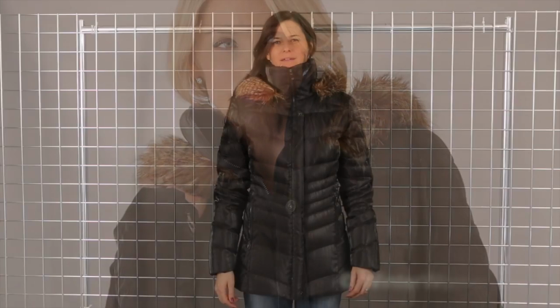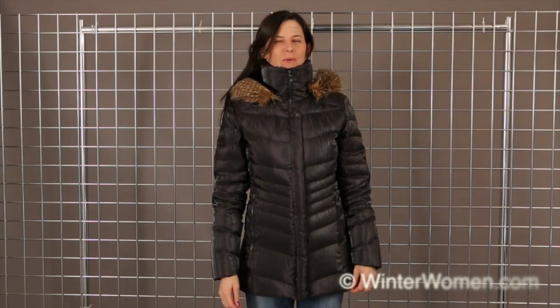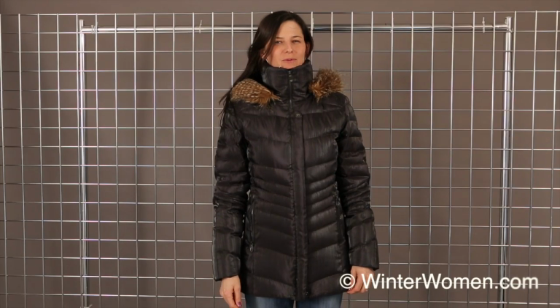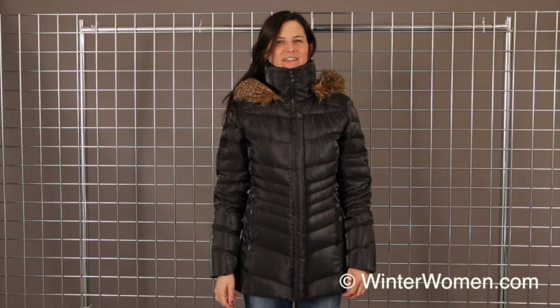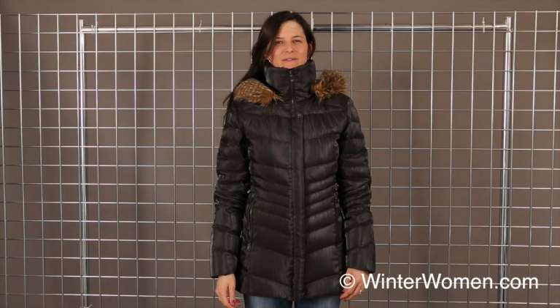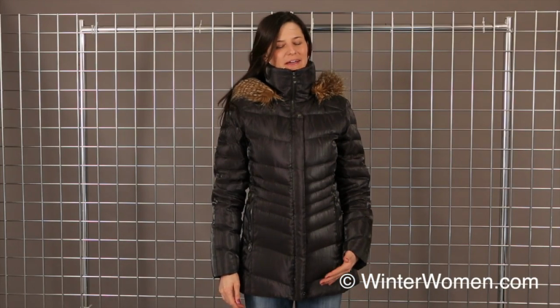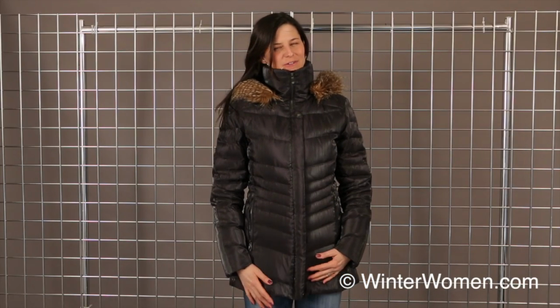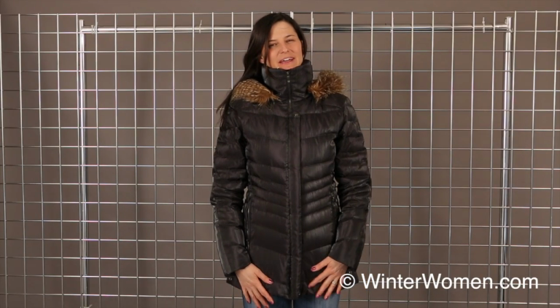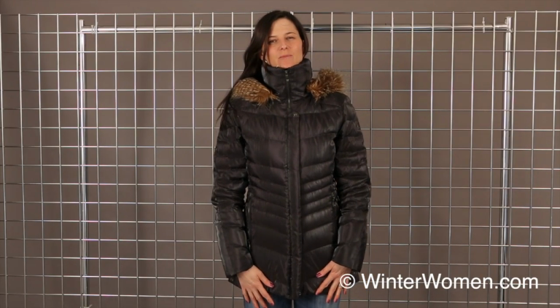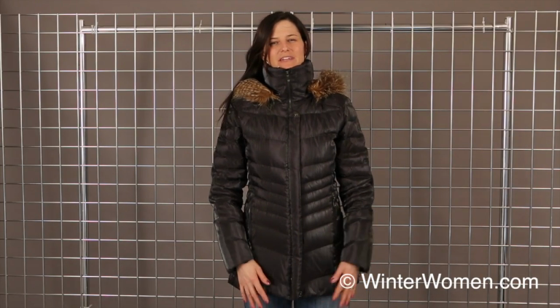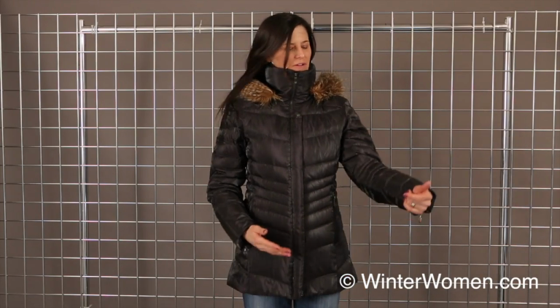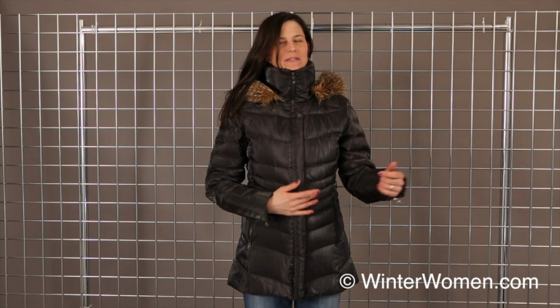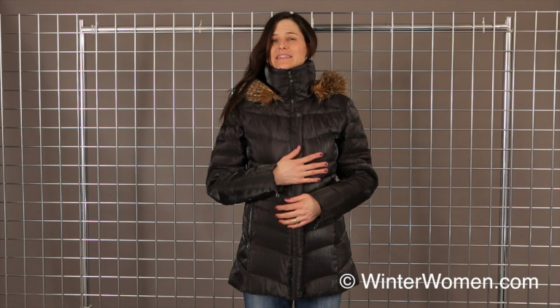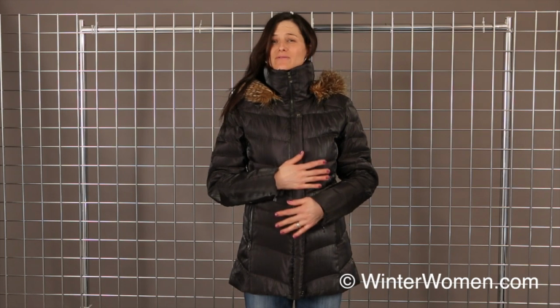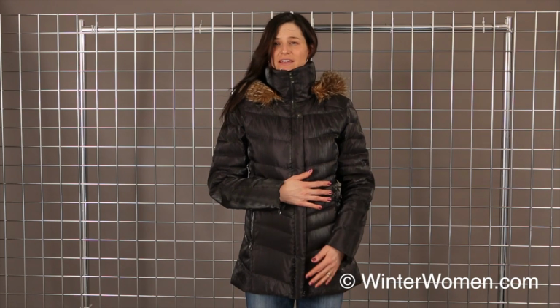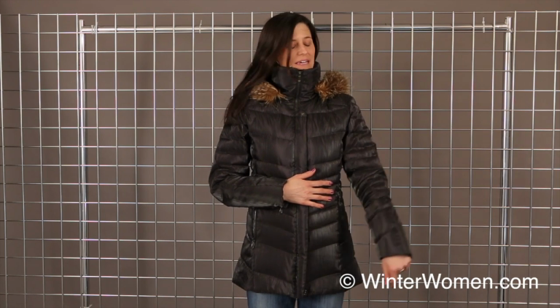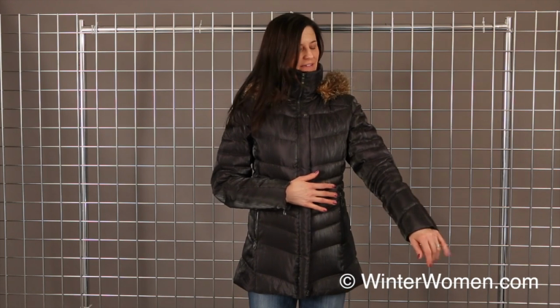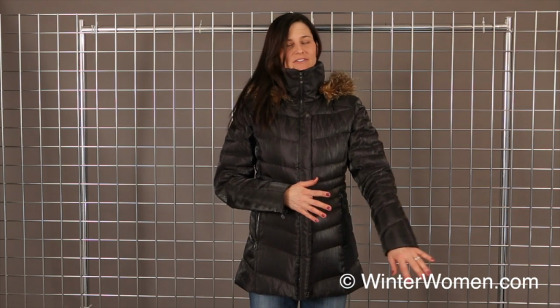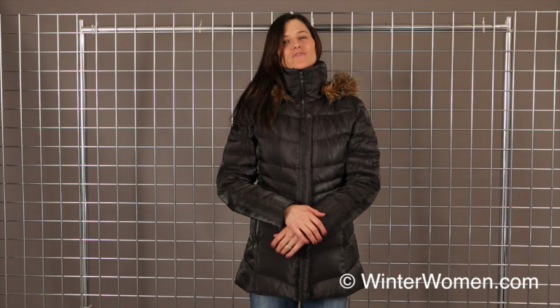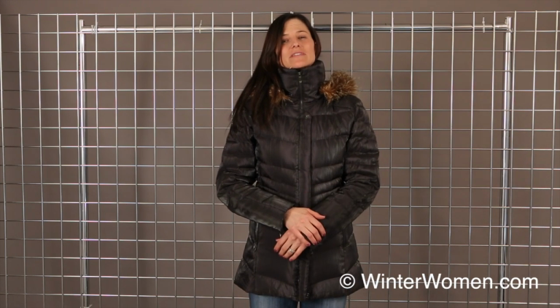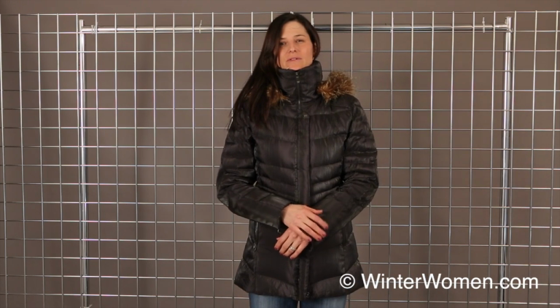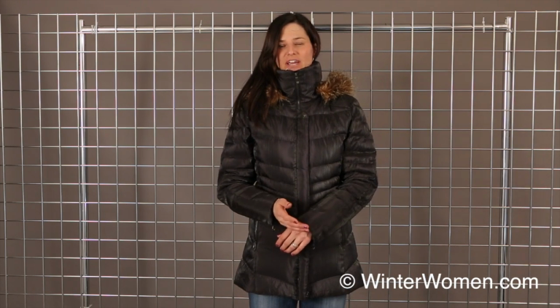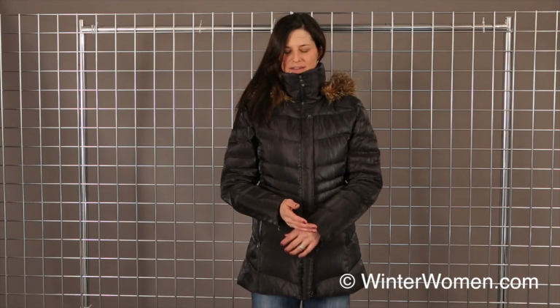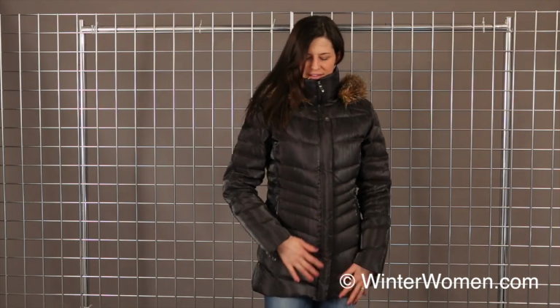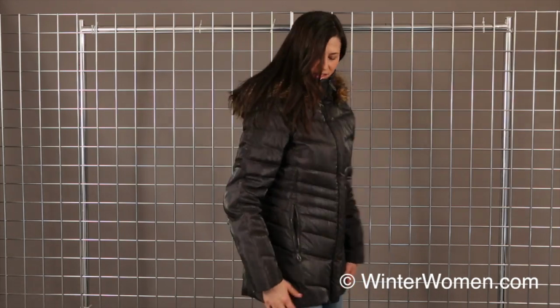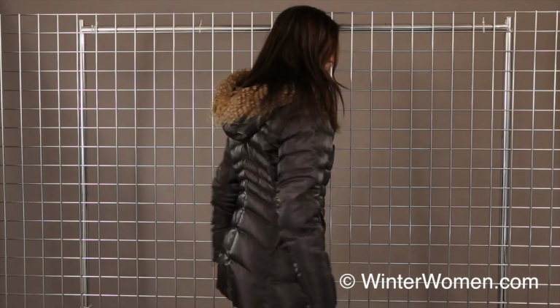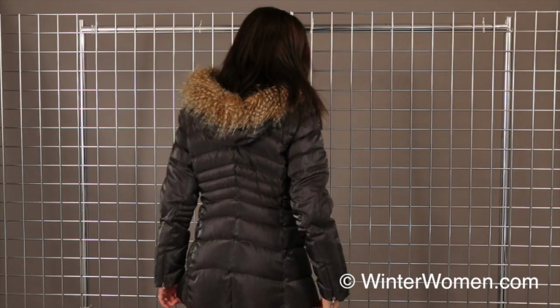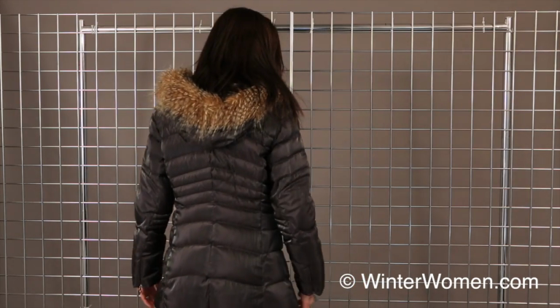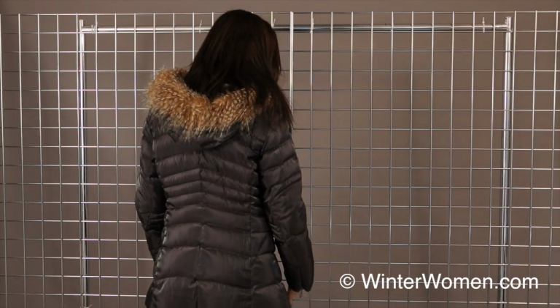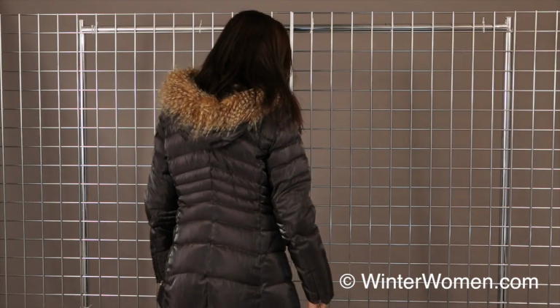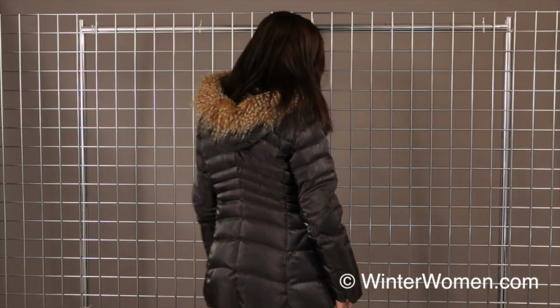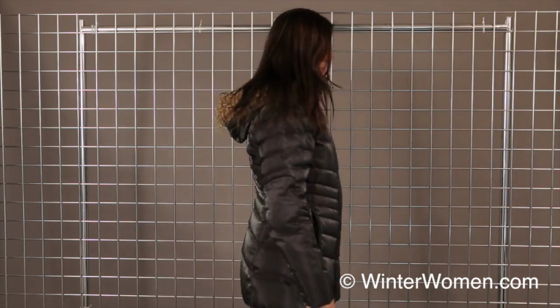Hello, welcome to winterwomen.com. I'm Heidi, I'm with Spyder Active Sports and I'm wearing the Women's Ice Down Jacket. It does have a 700 fill down jacket, nice long length — it's about mid-thigh here.